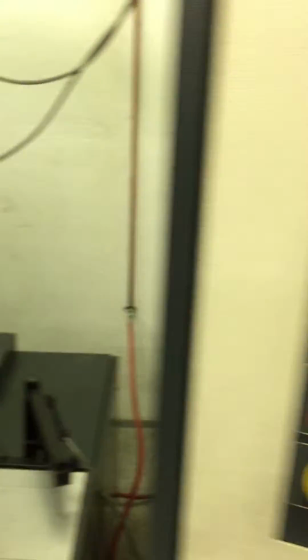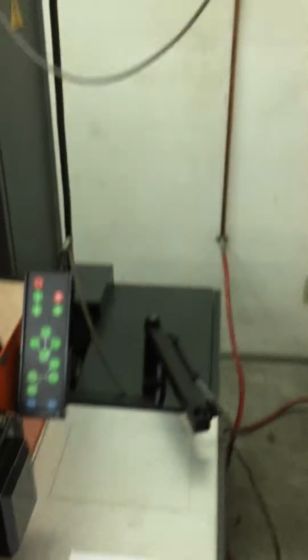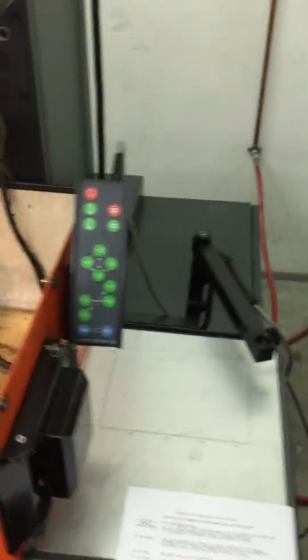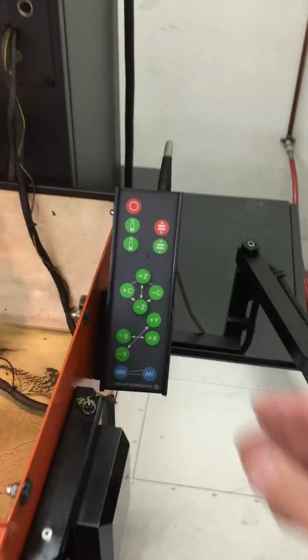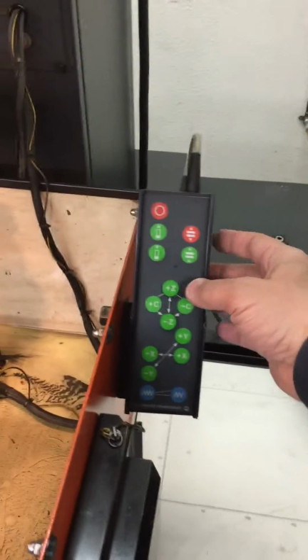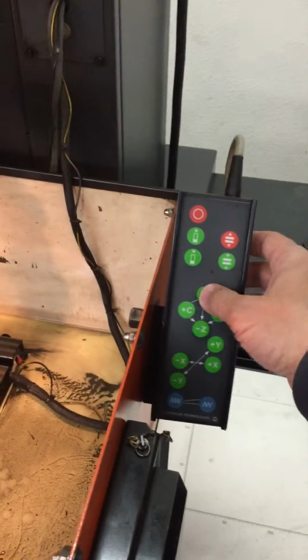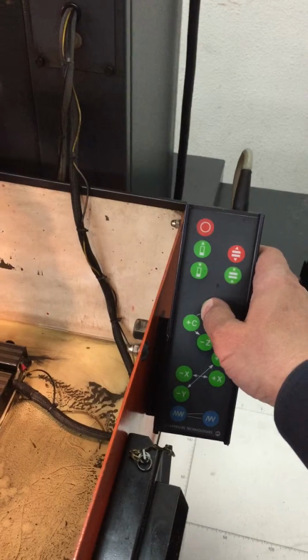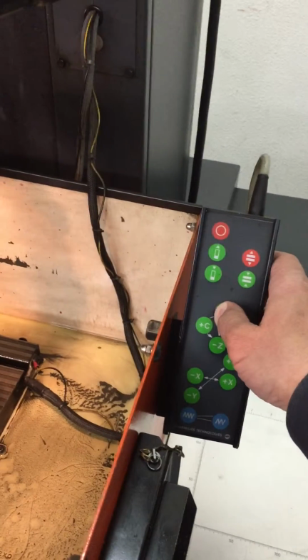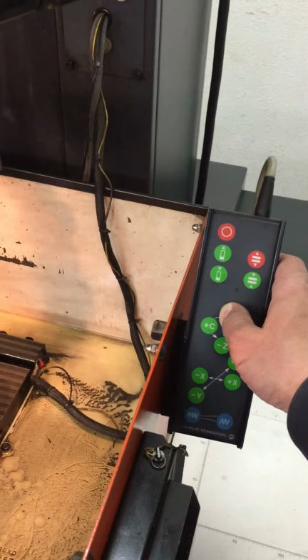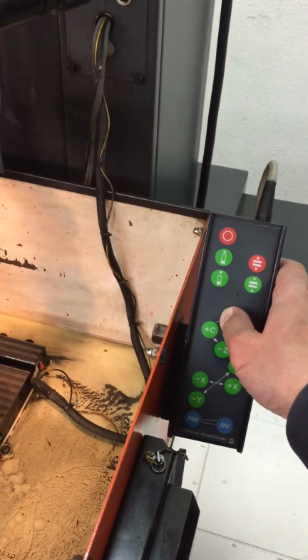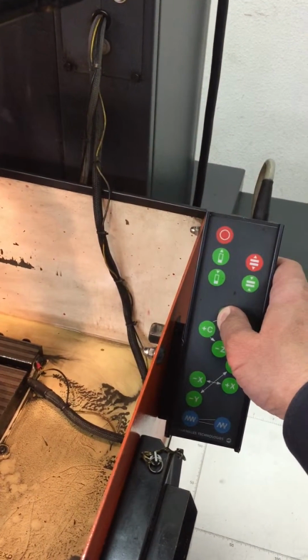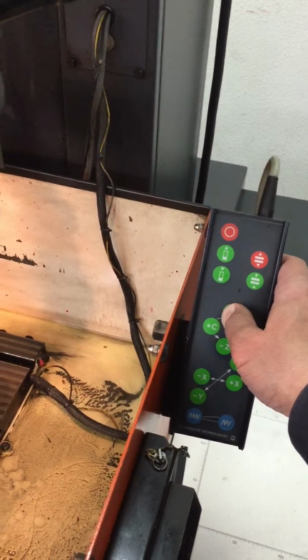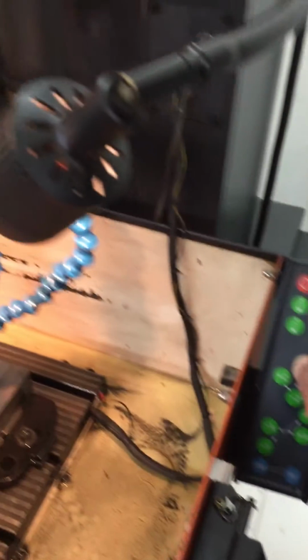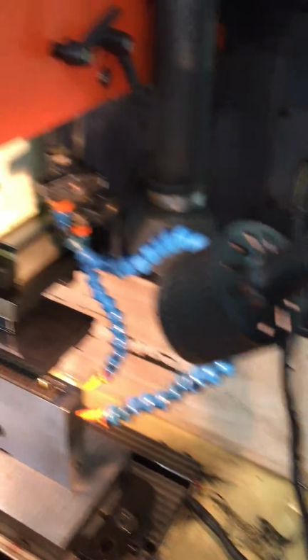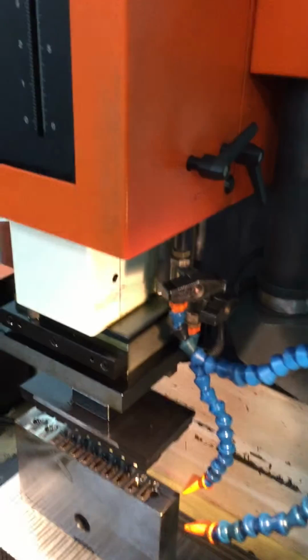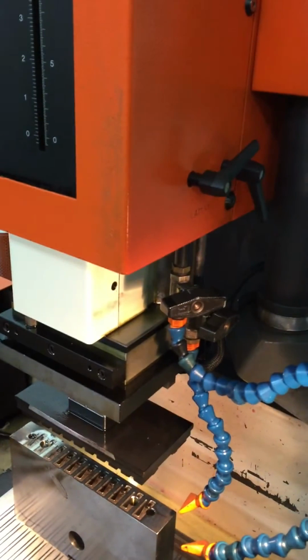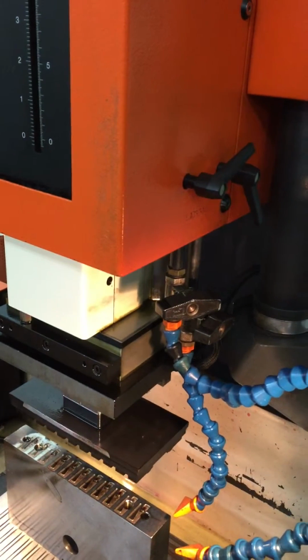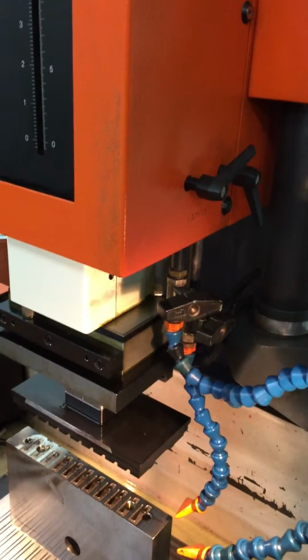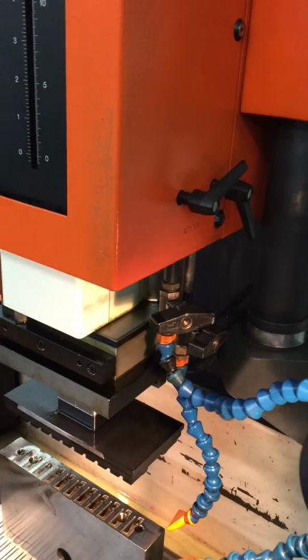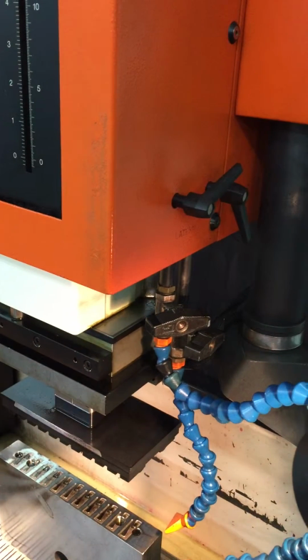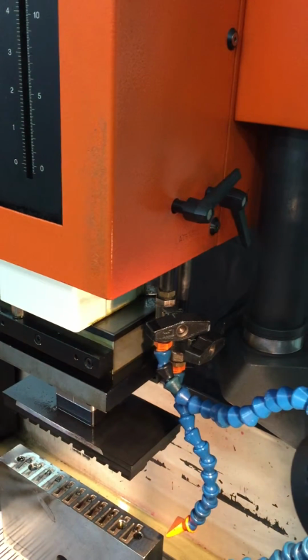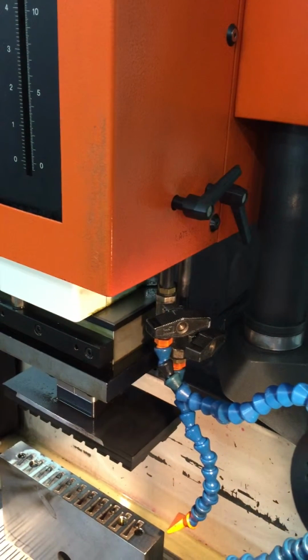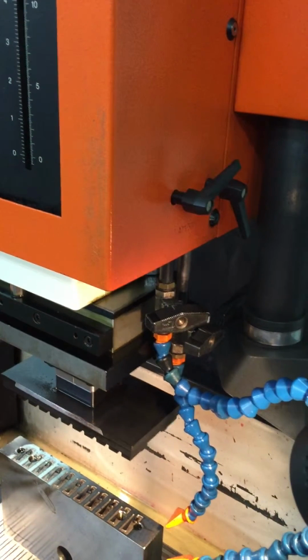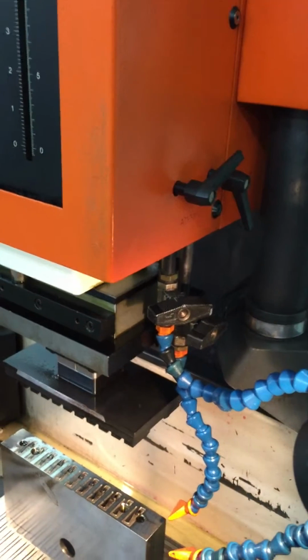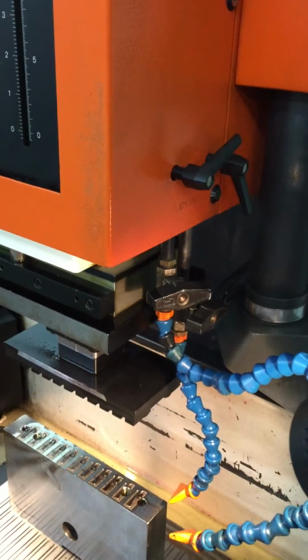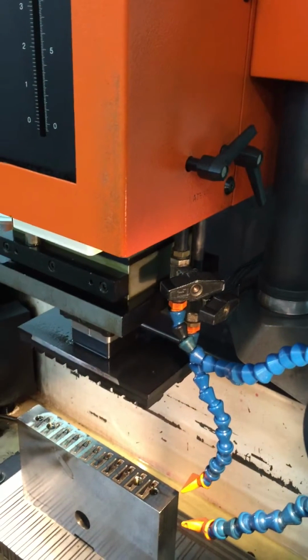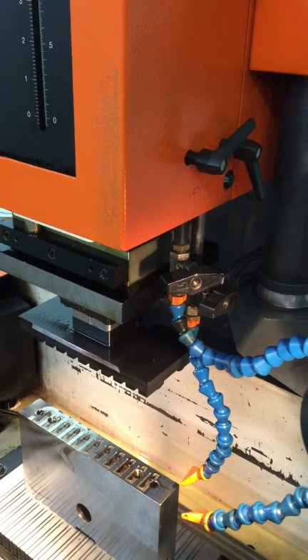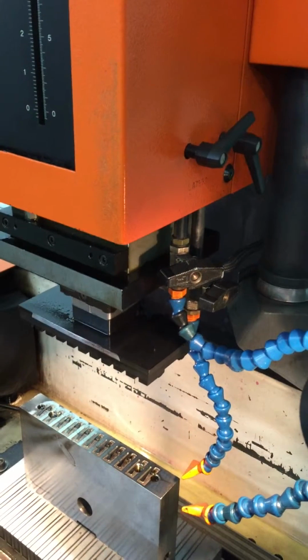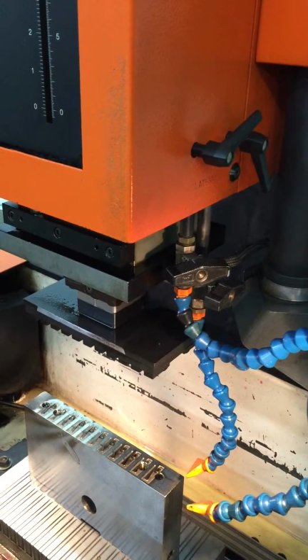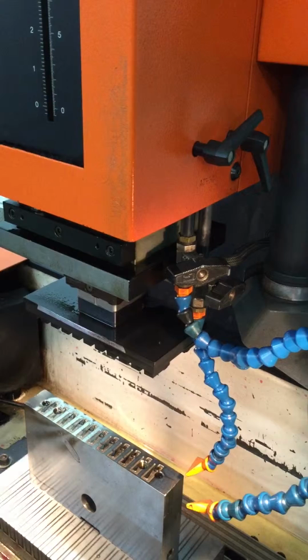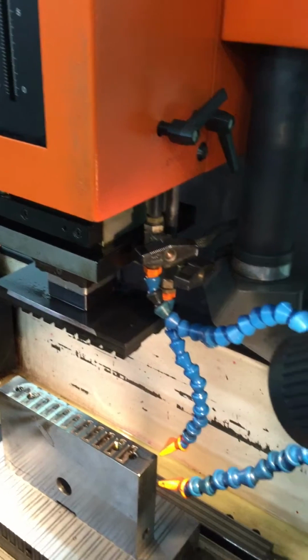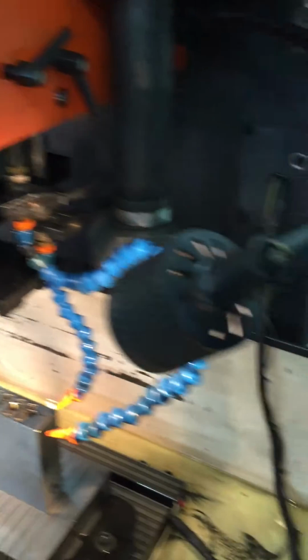We come over to the pendant and we will move the Z all the way home. You can see it's moving home. We want to go all the way until it hits the soft limits. That is home.